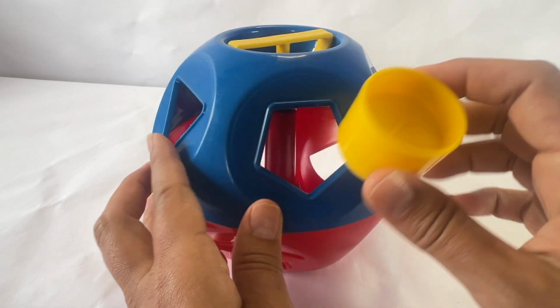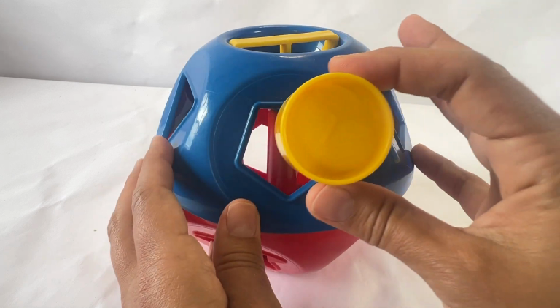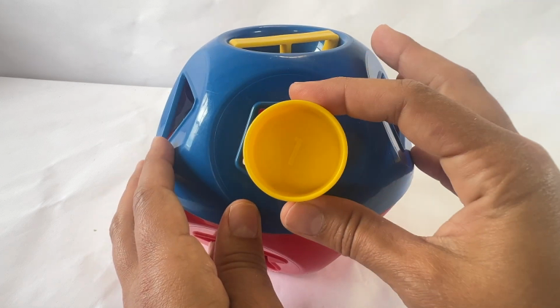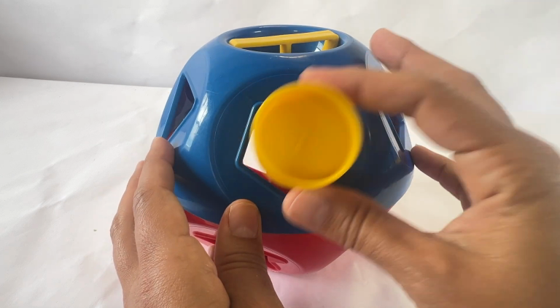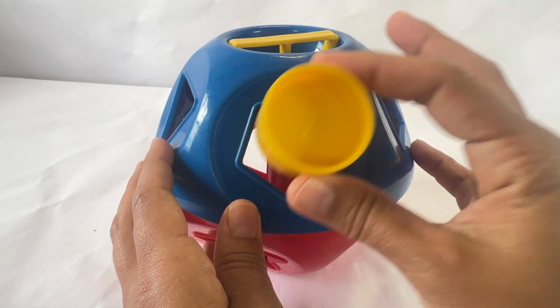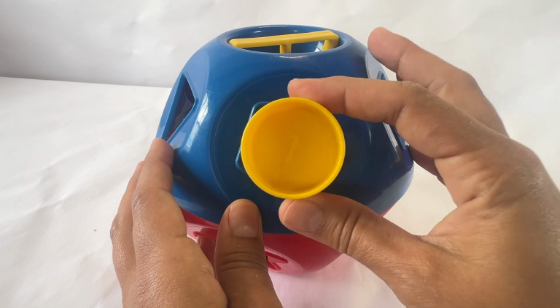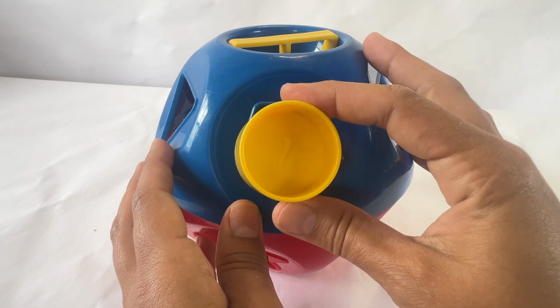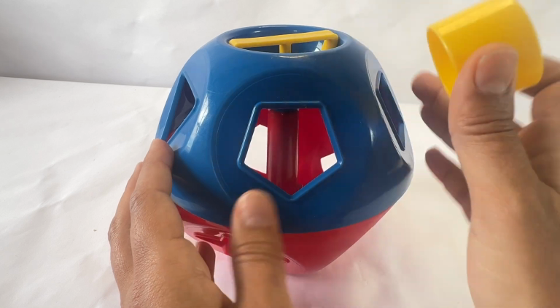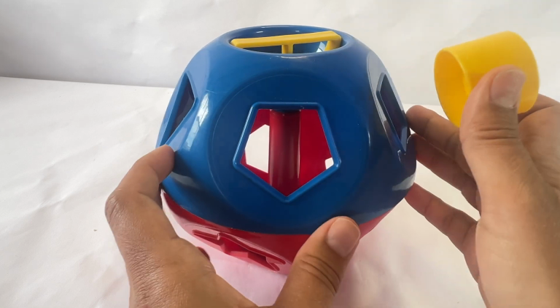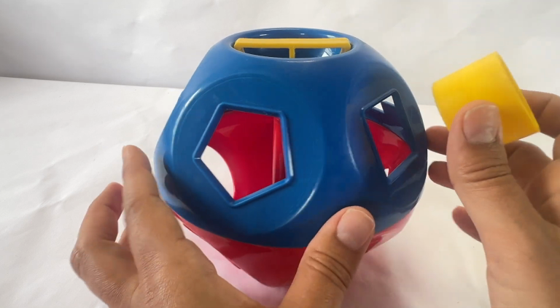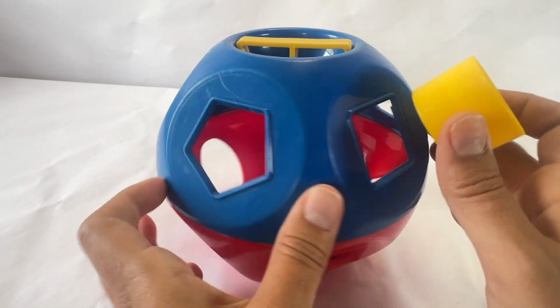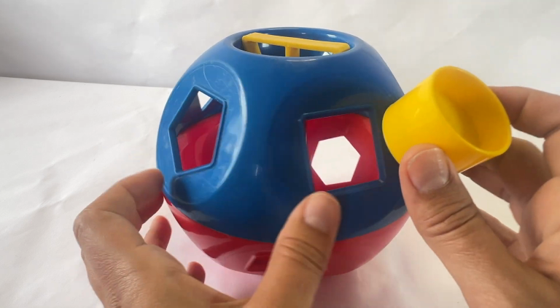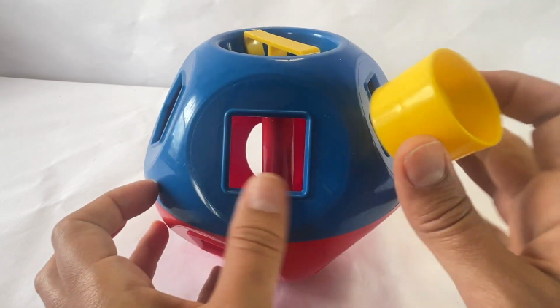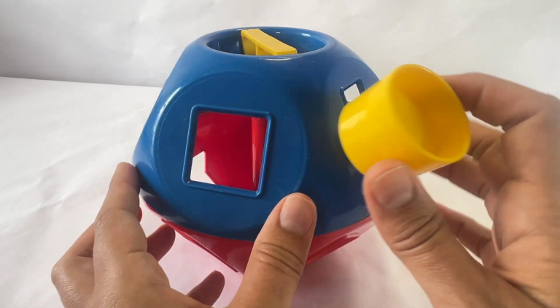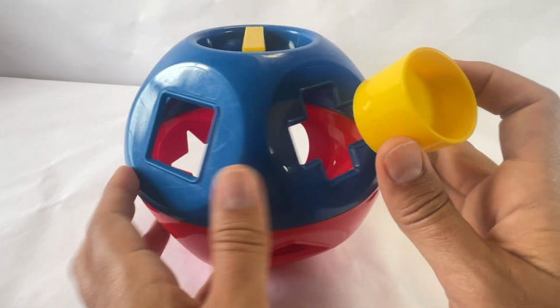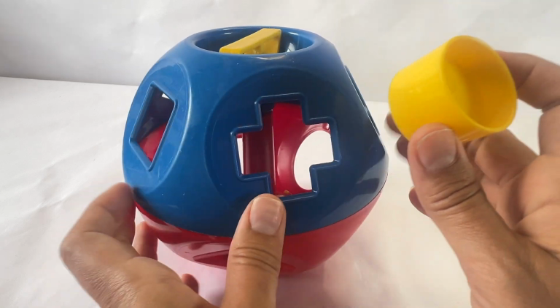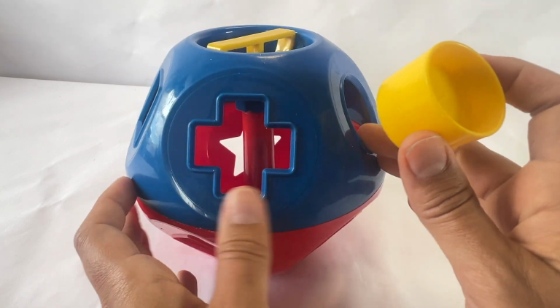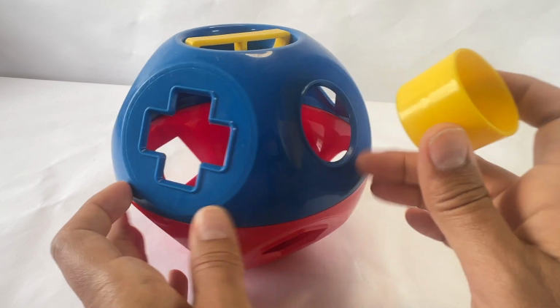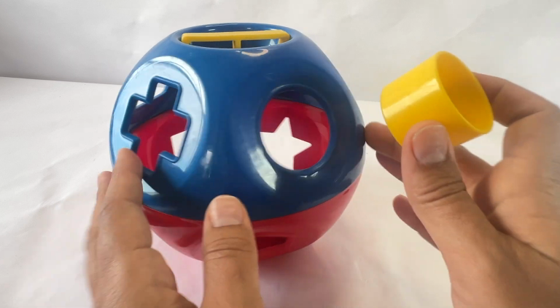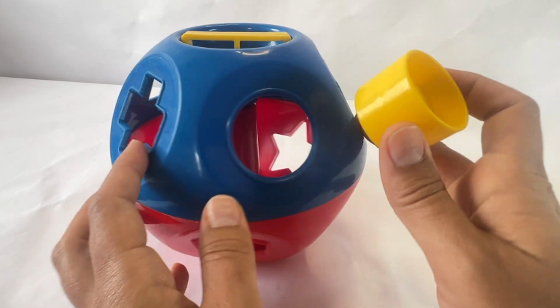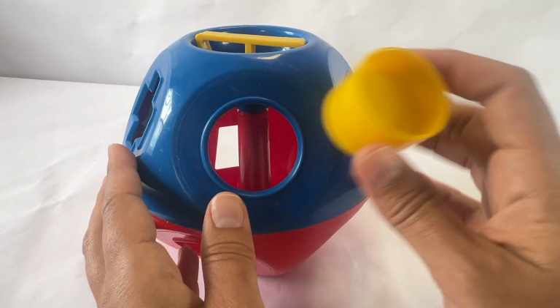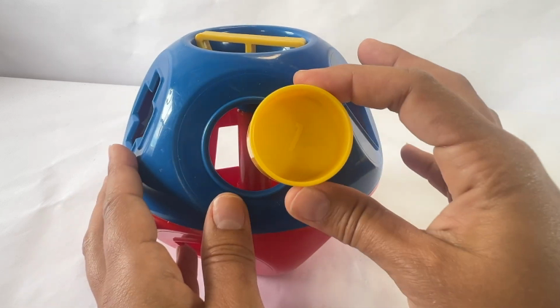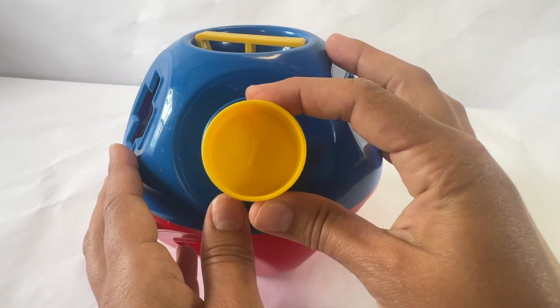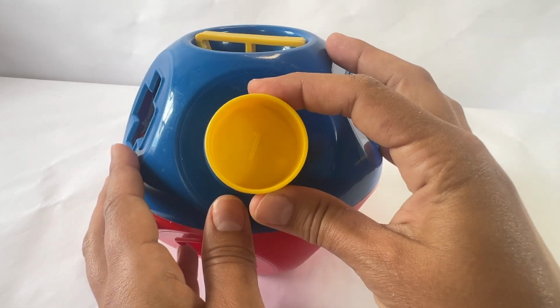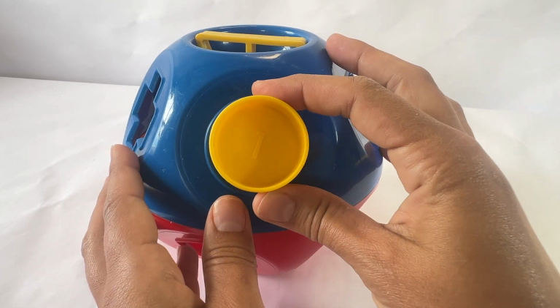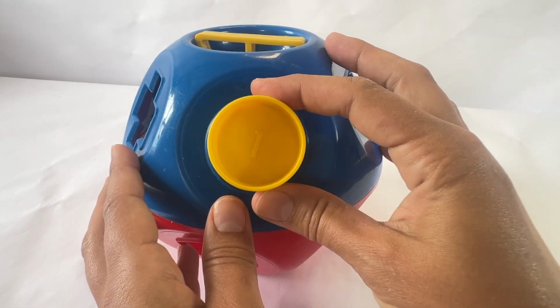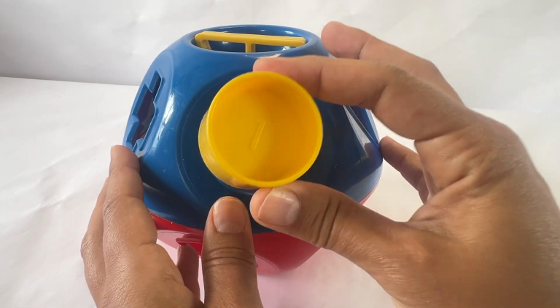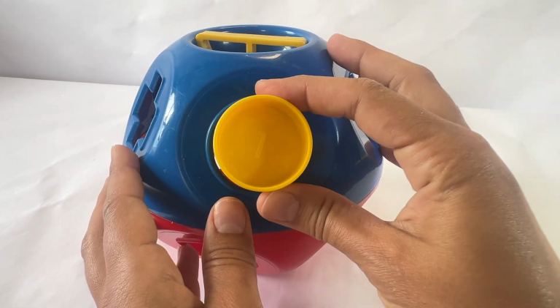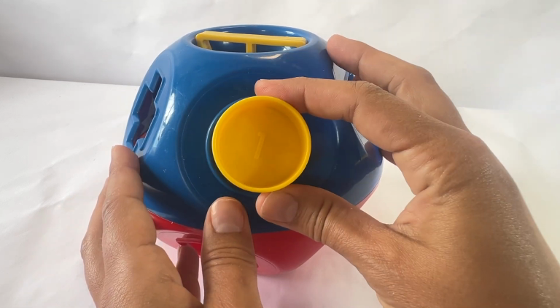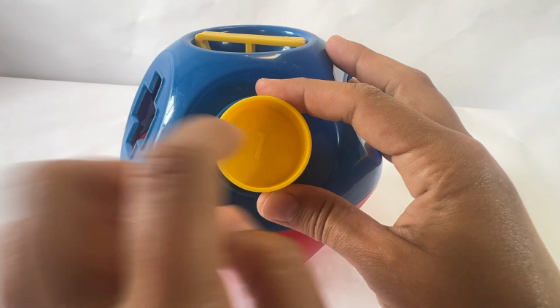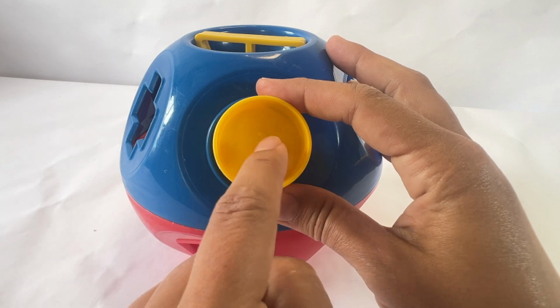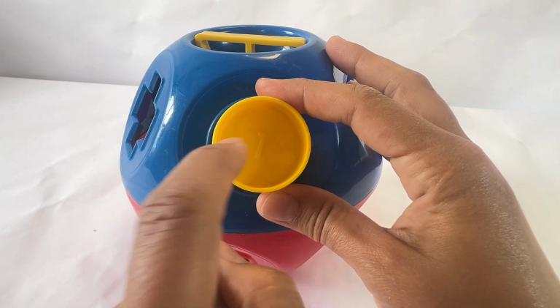Is this a circle? No. Which one looks like a circle? Is this a circle? Yes. Let's put it in.